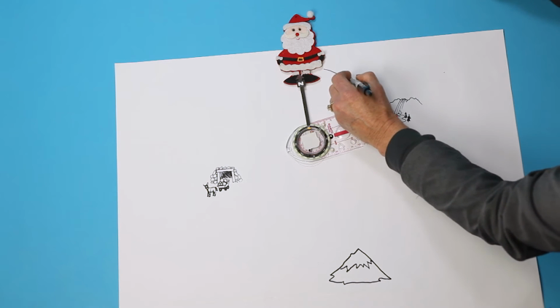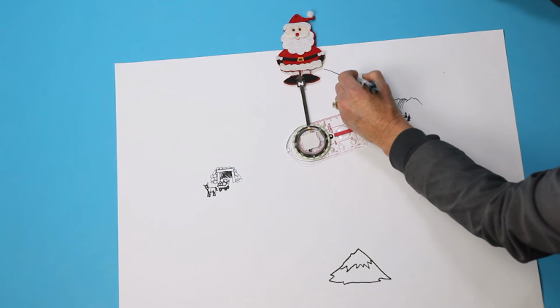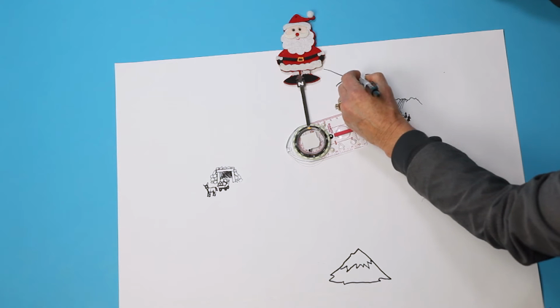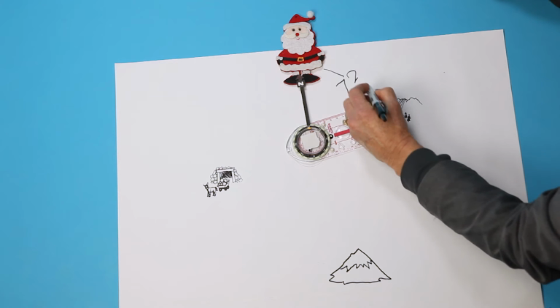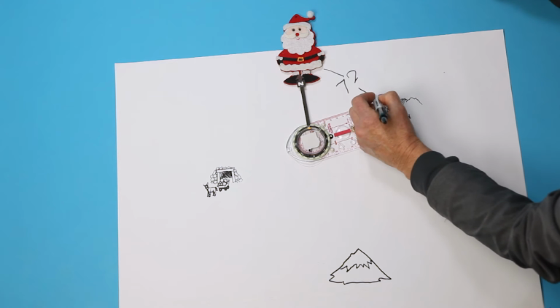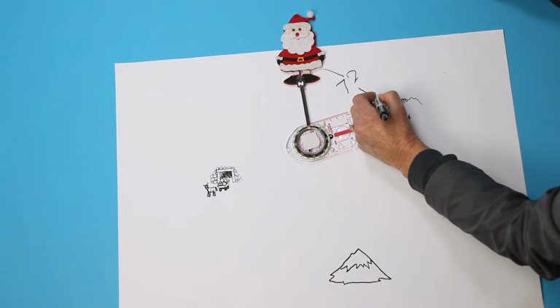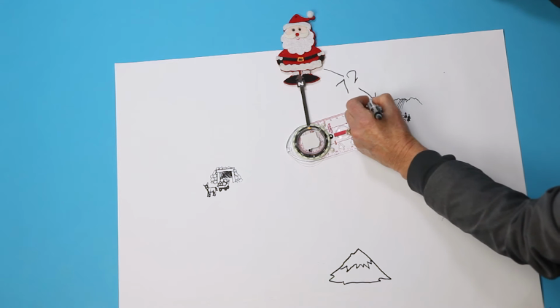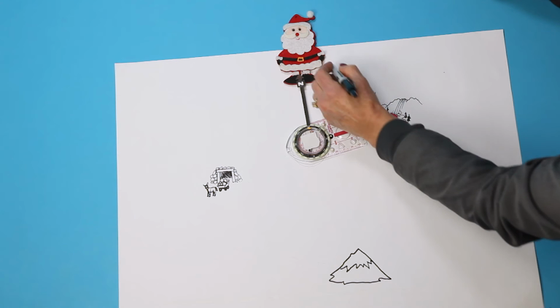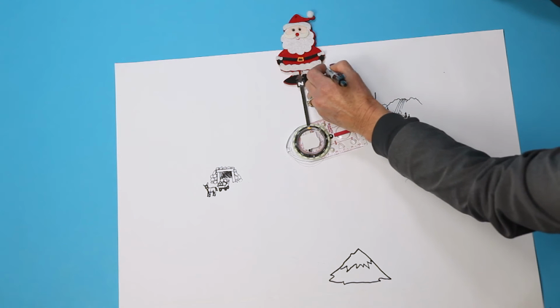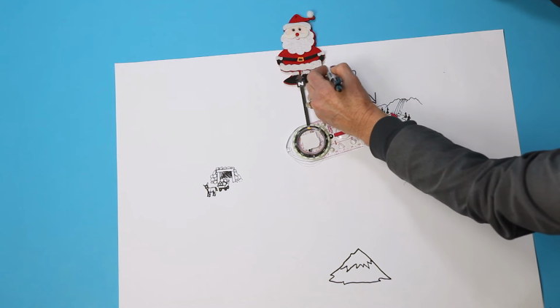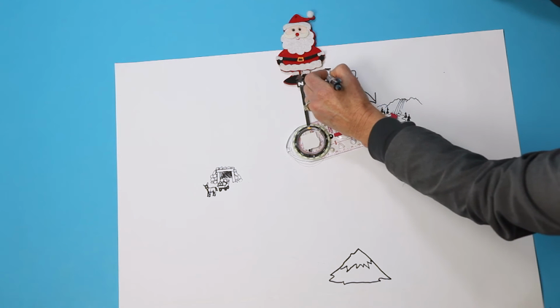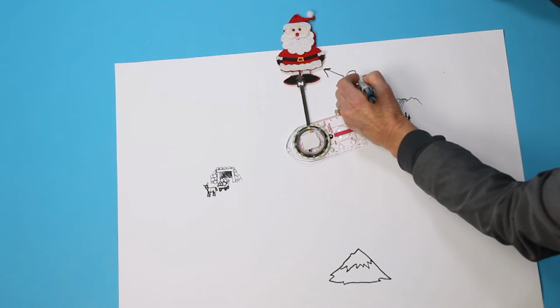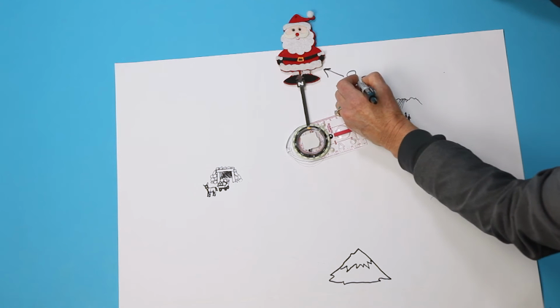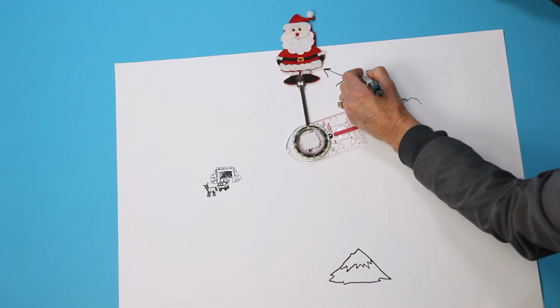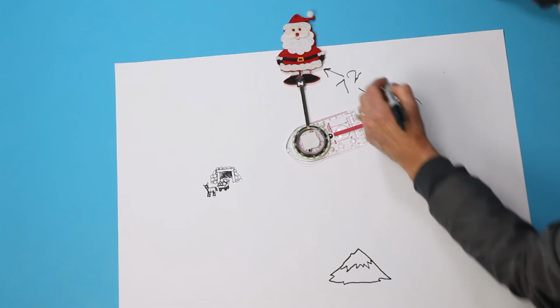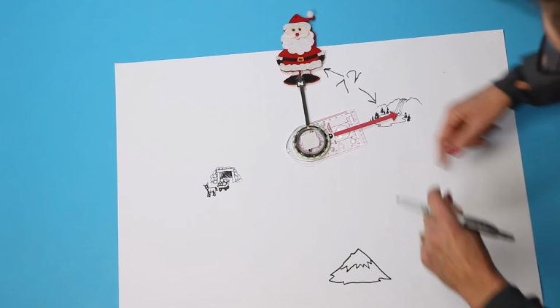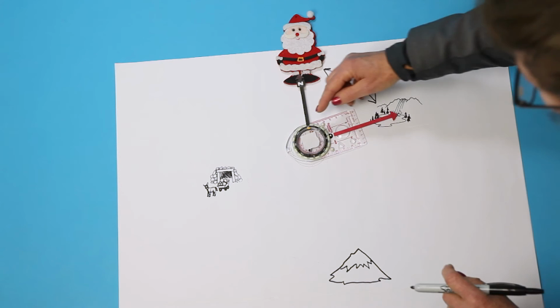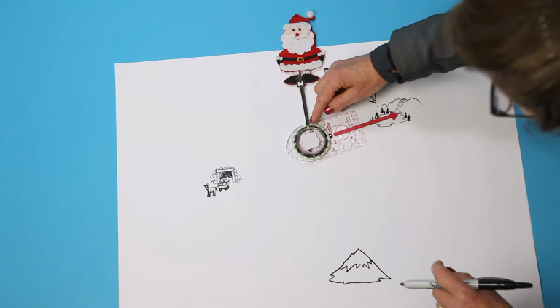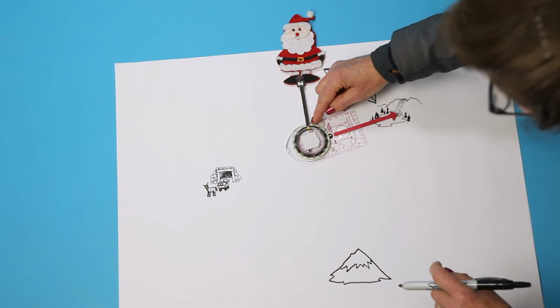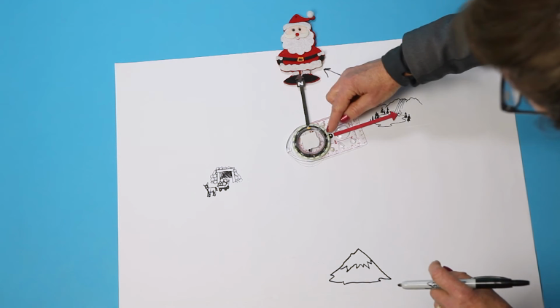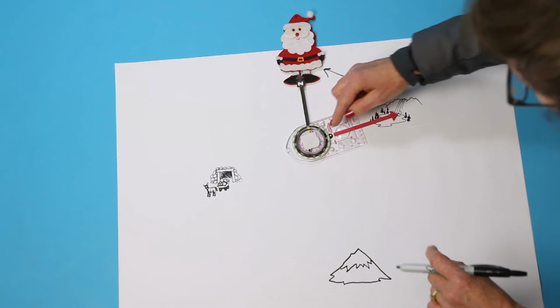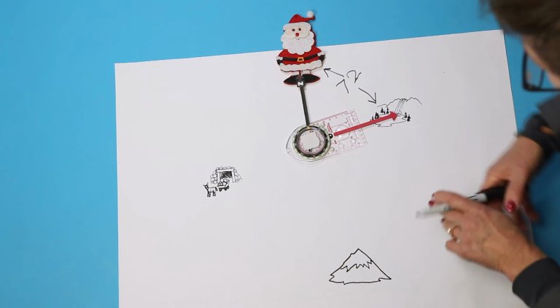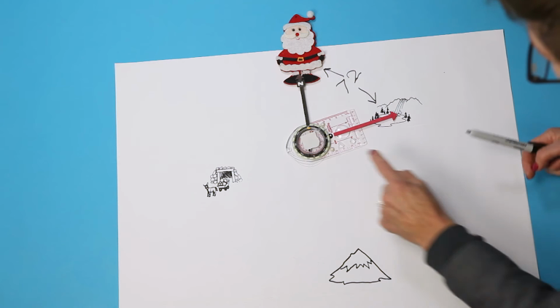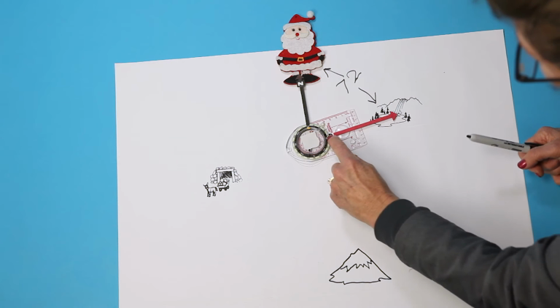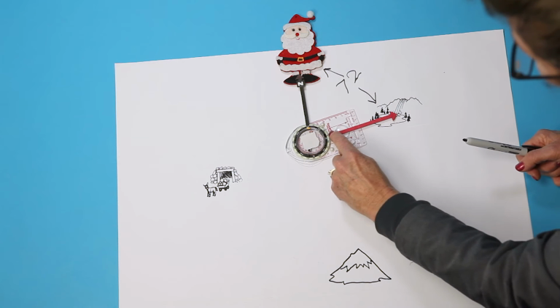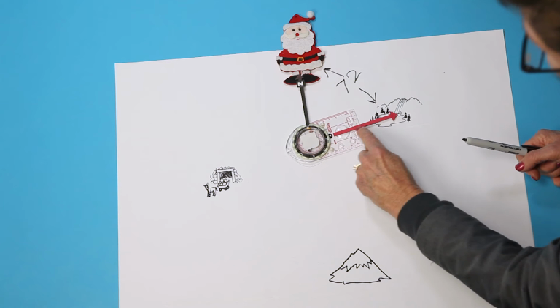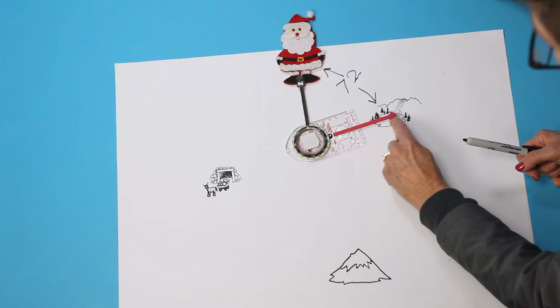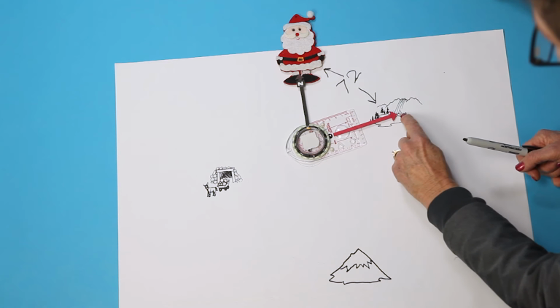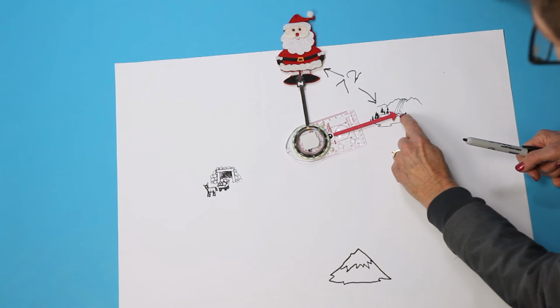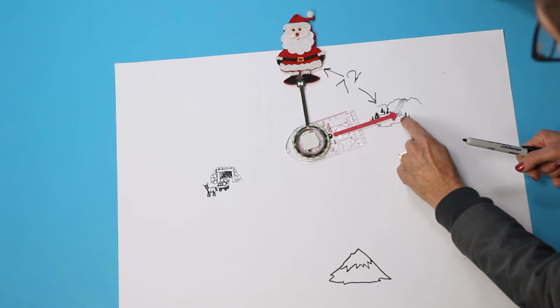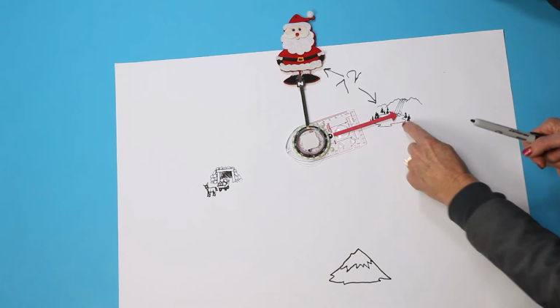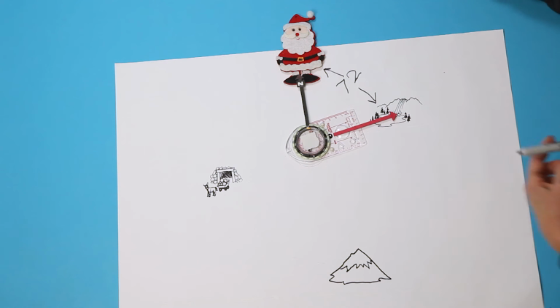The word bearing is used for two things: the size of the angle, and the direction you want to travel — like "stay on this bearing and you'll get to the fishing hole."